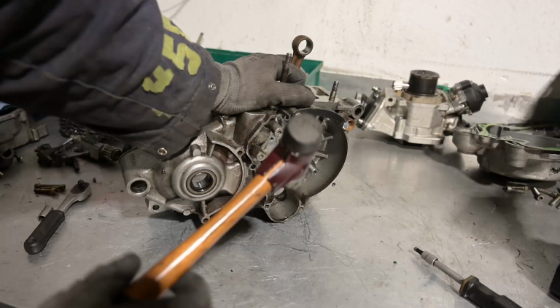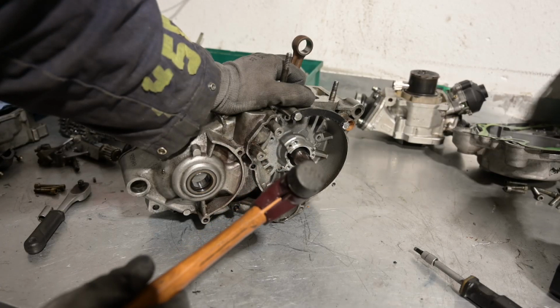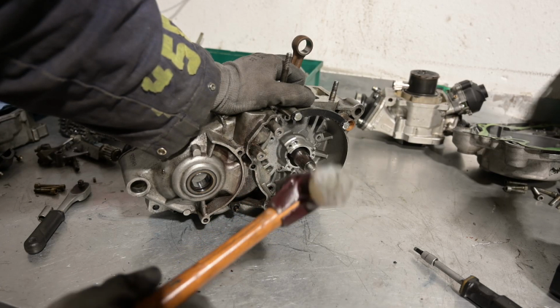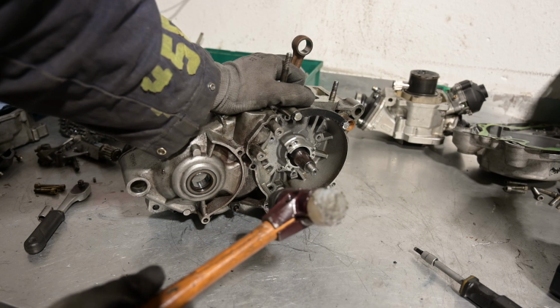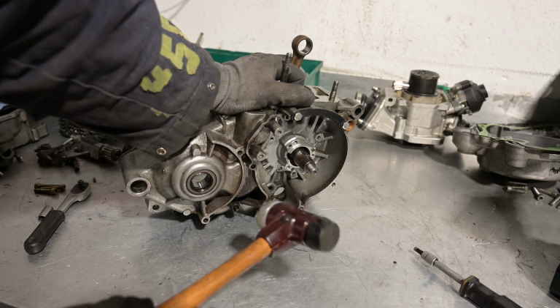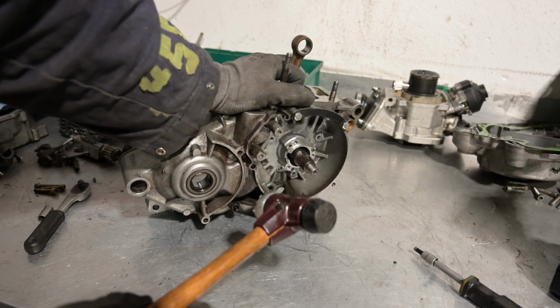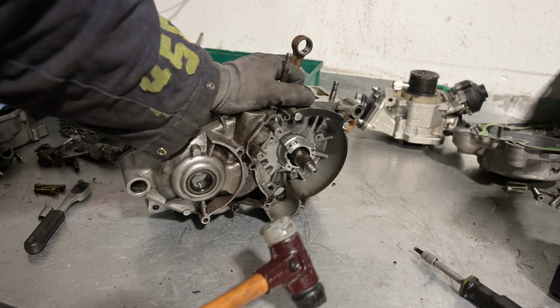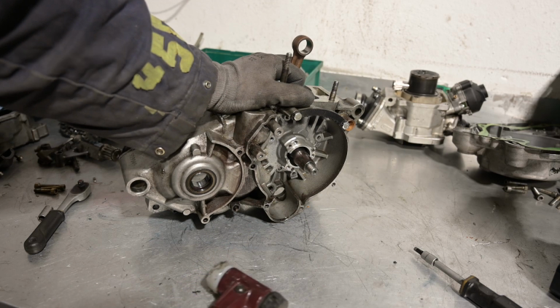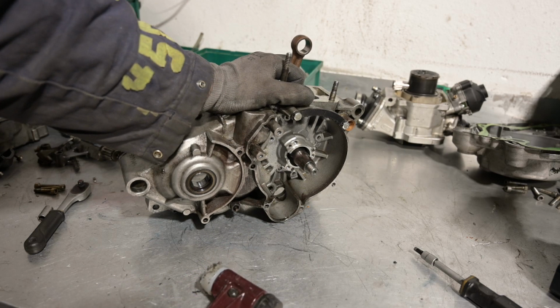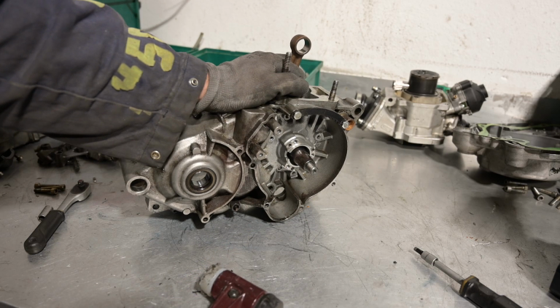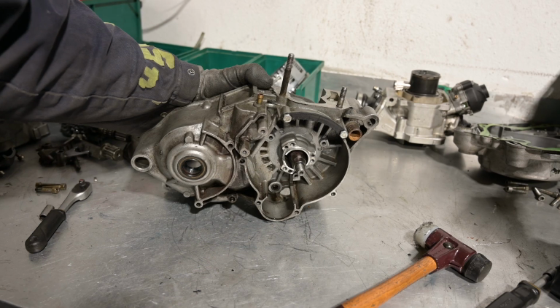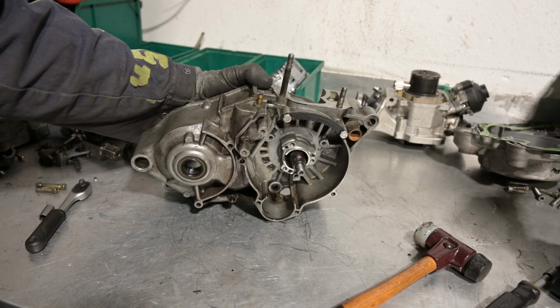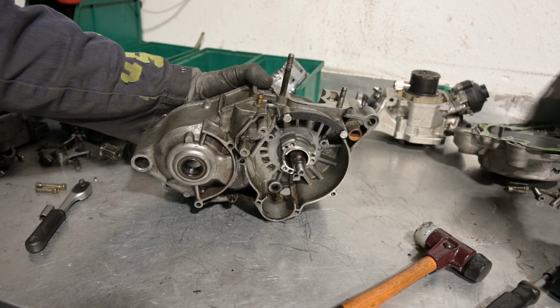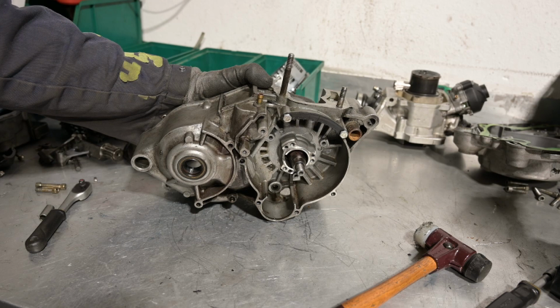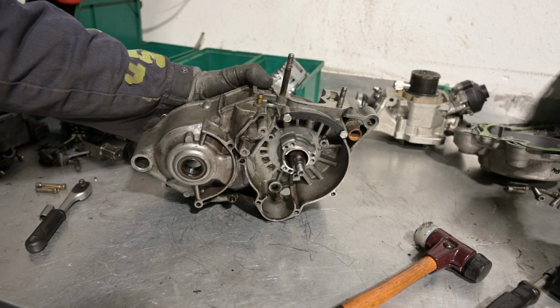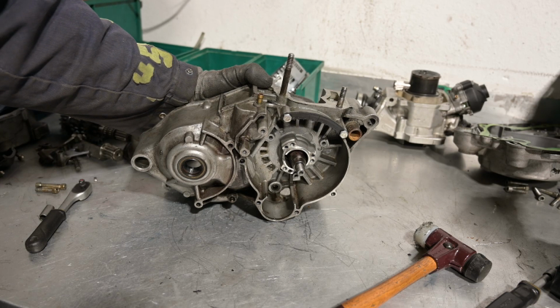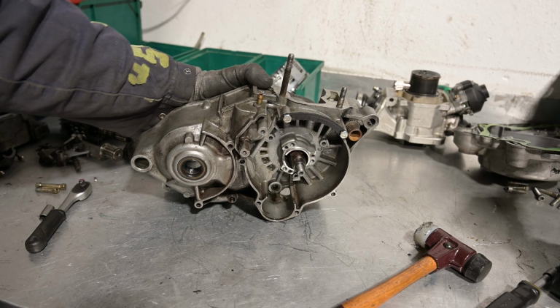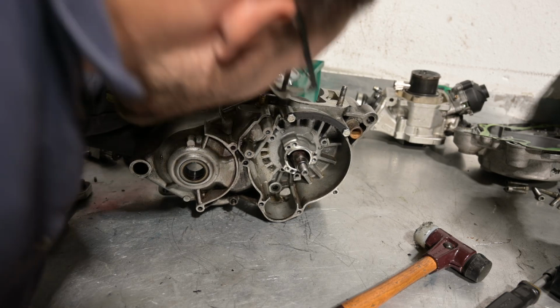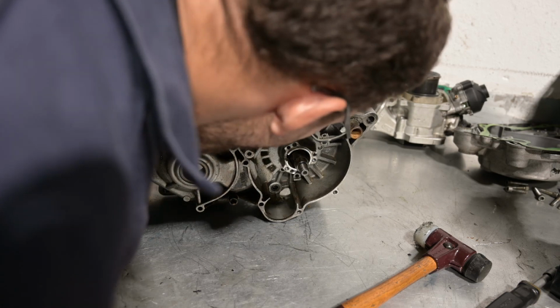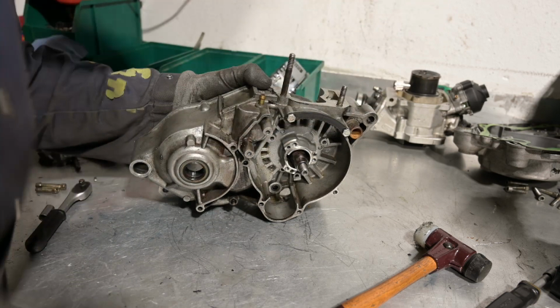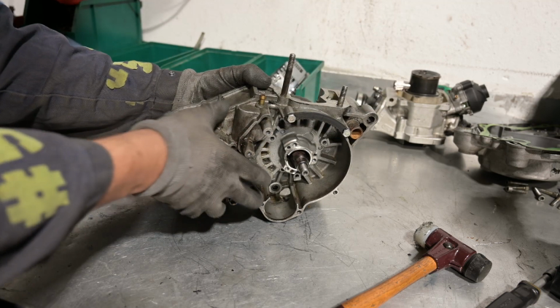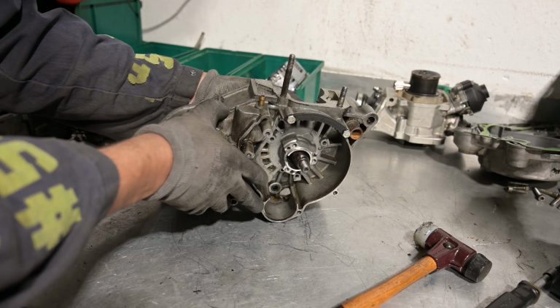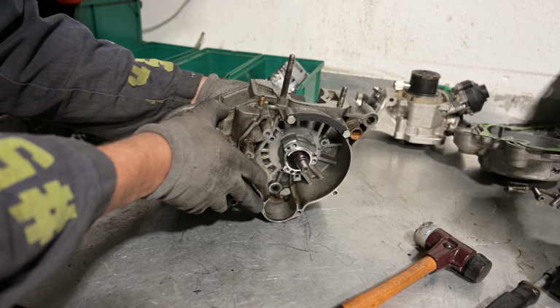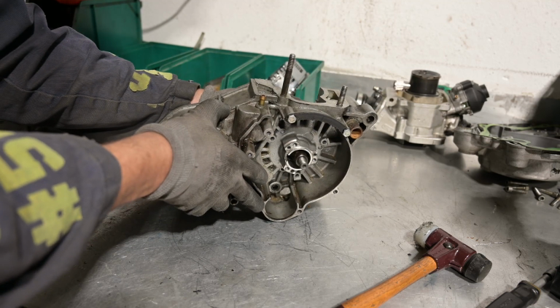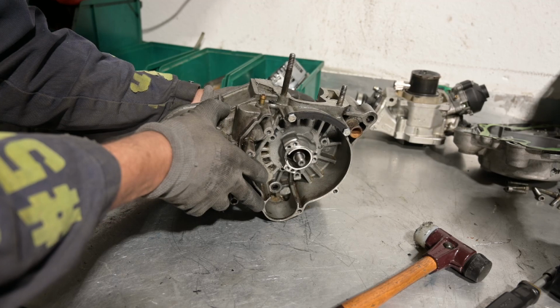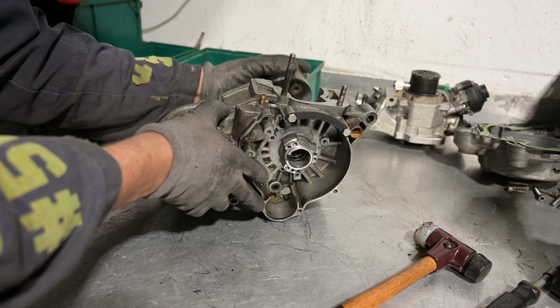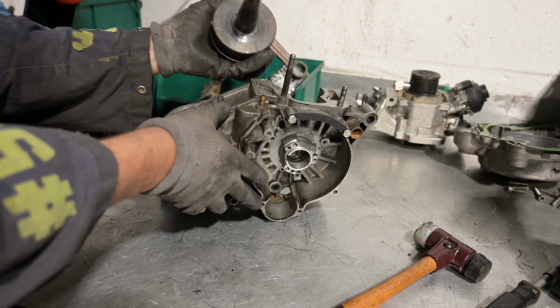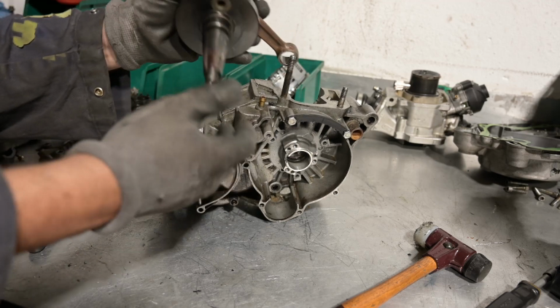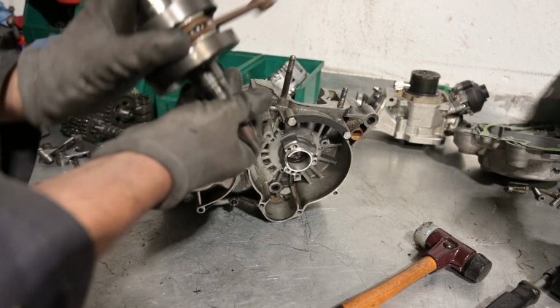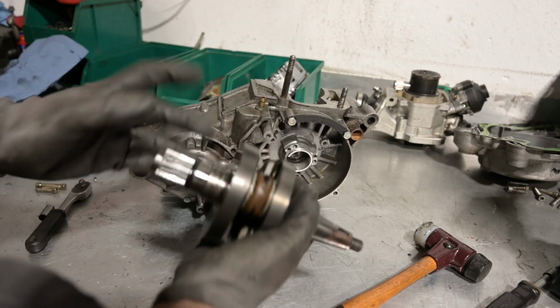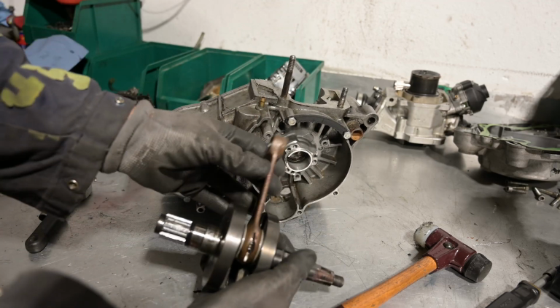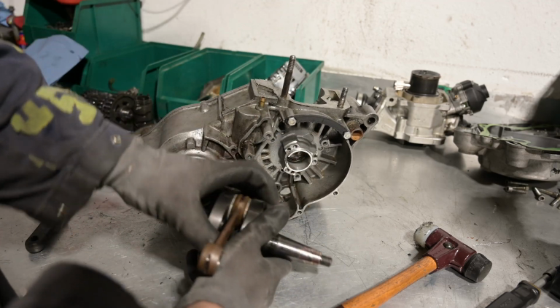The crankshaft will either come off with the massage stick or you'll have to scream in sci-fi edit. Now you can inspect it with your eyes — it's beautiful.